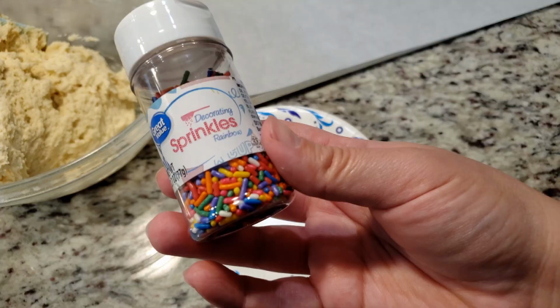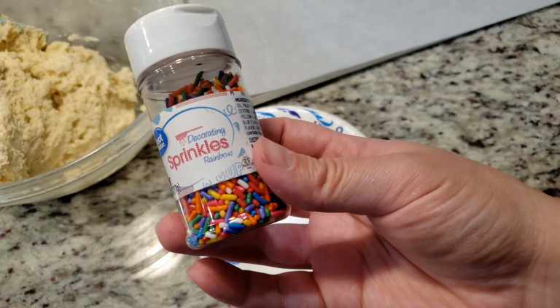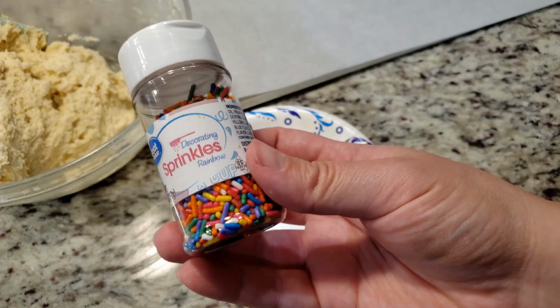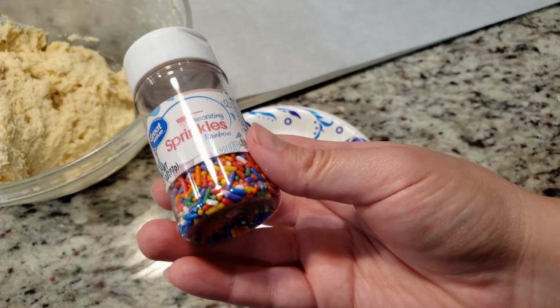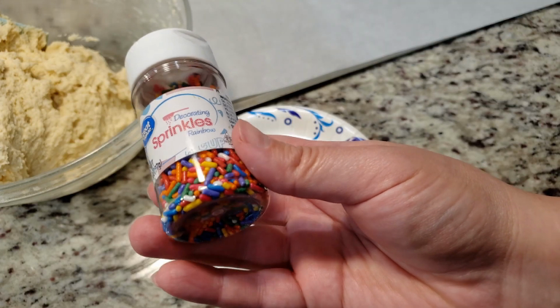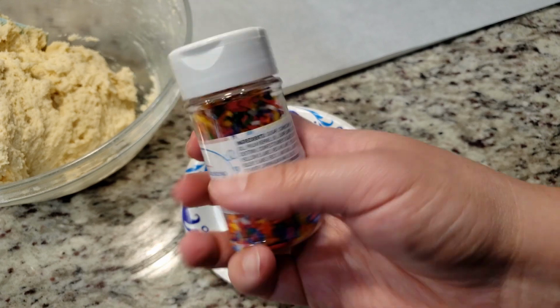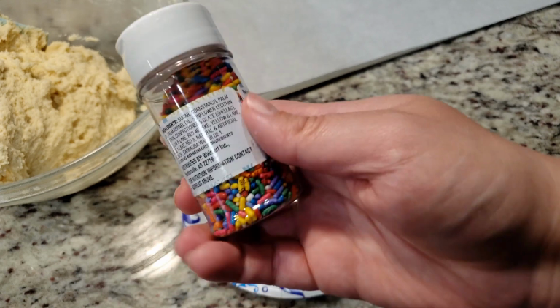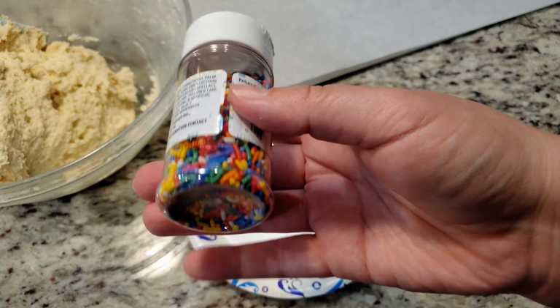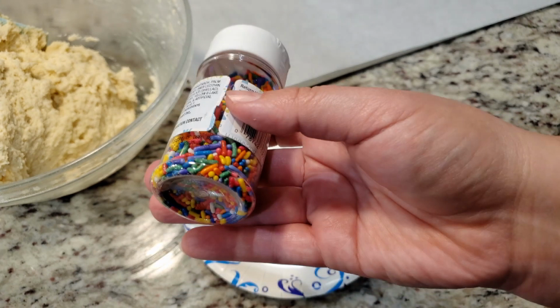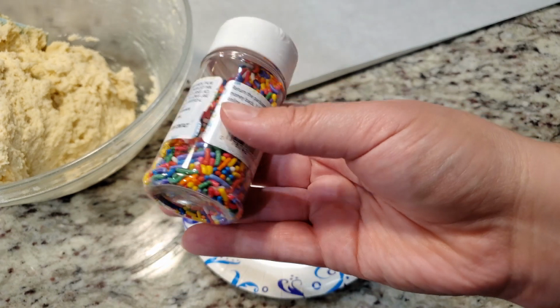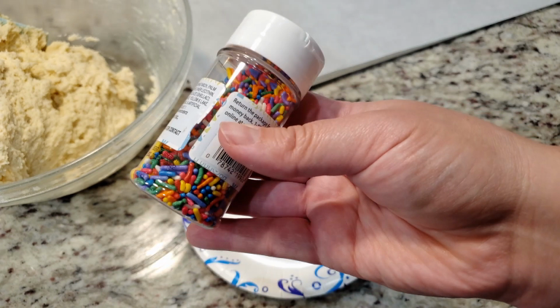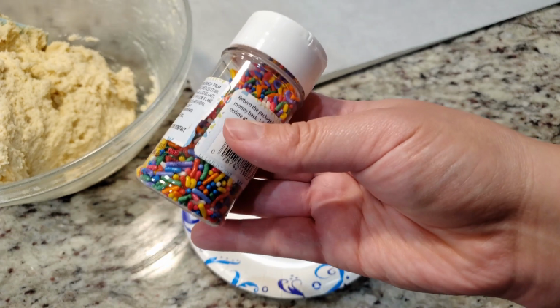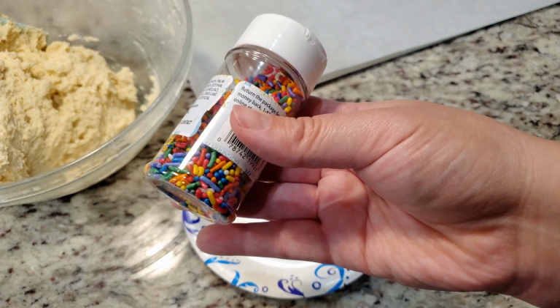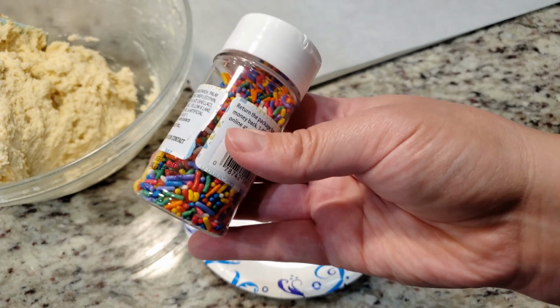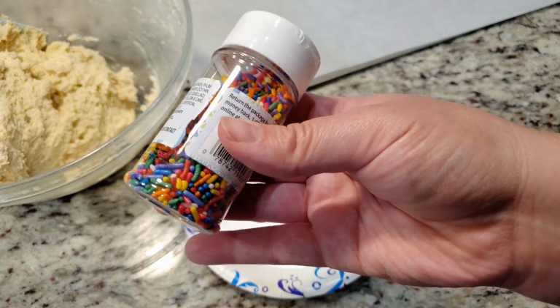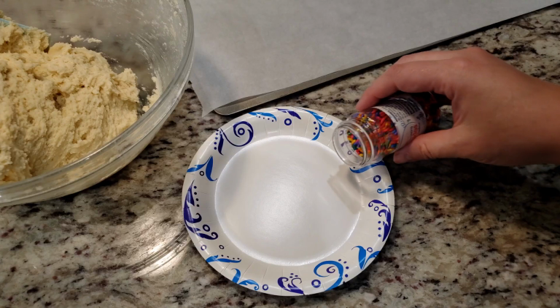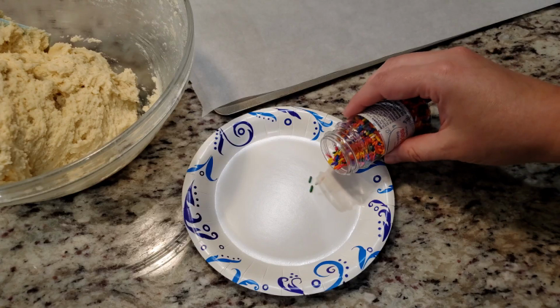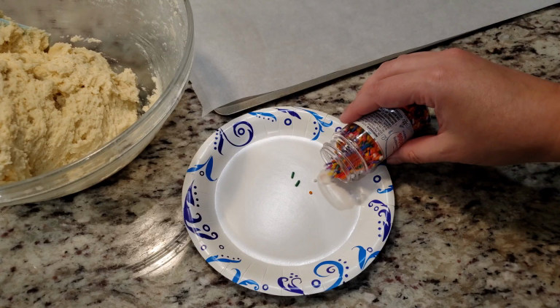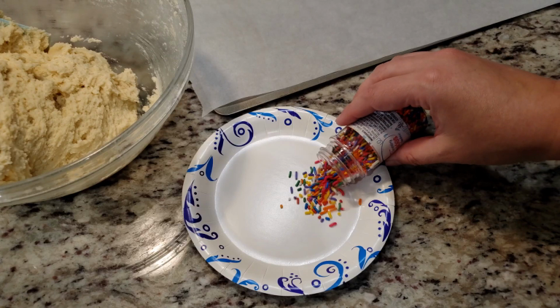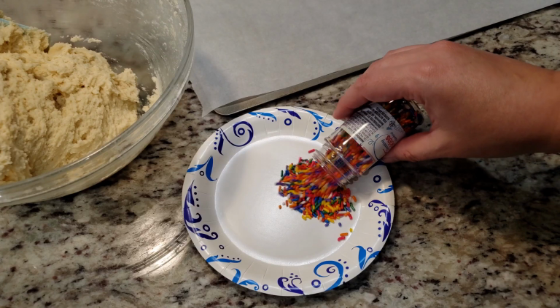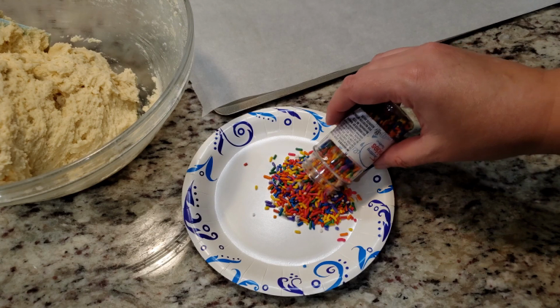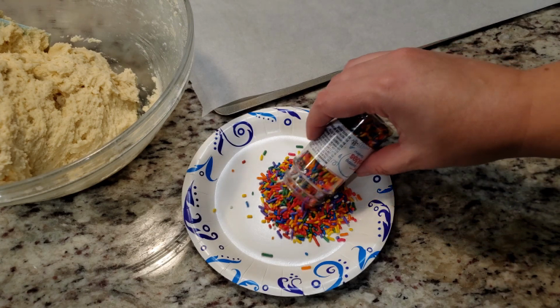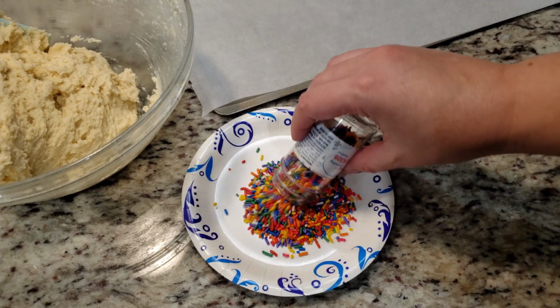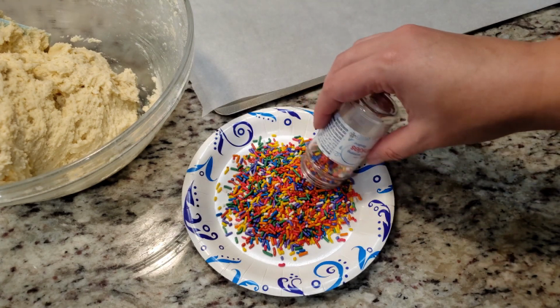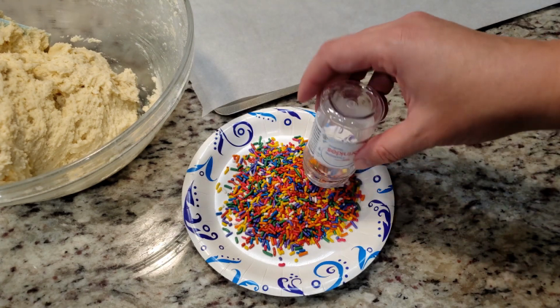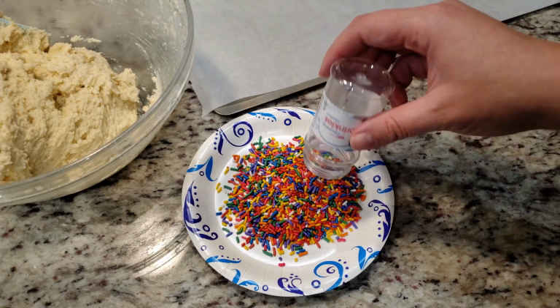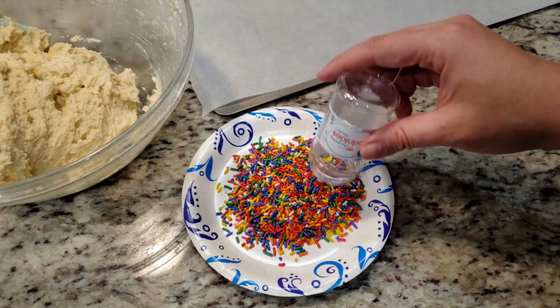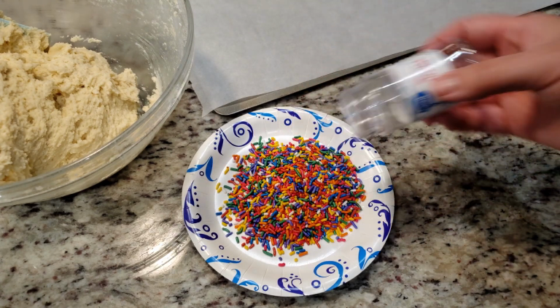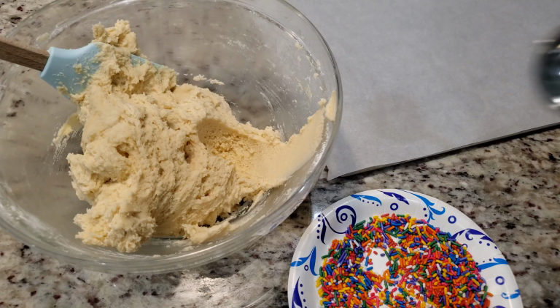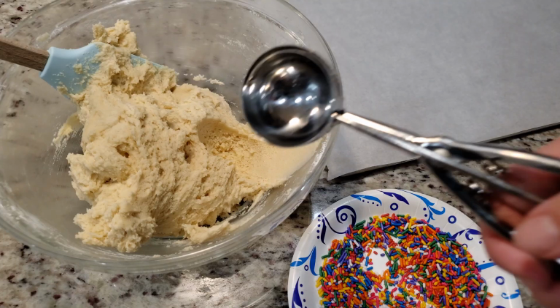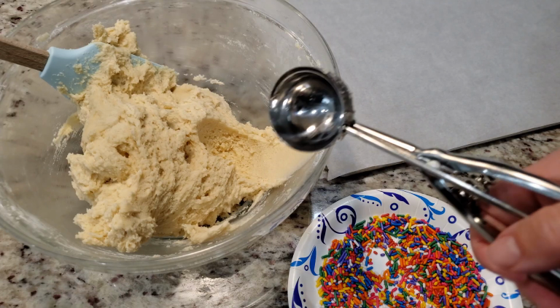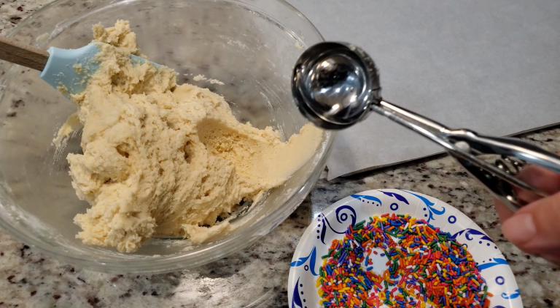Once everything is mixed in, grab your sprinkles. I'm going with a container of traditional birthday sprinkles. You can use nonpareils if you want the tiny little bead sprinkles, but in my opinion these are a lot softer and don't have that earth-shattering crunch you get with nonpareils.